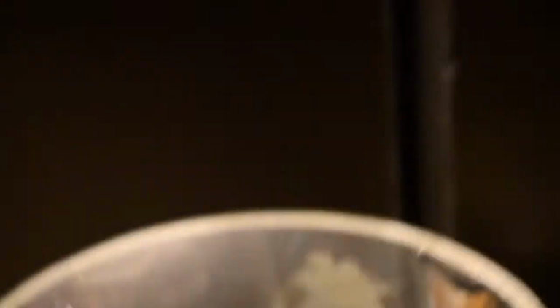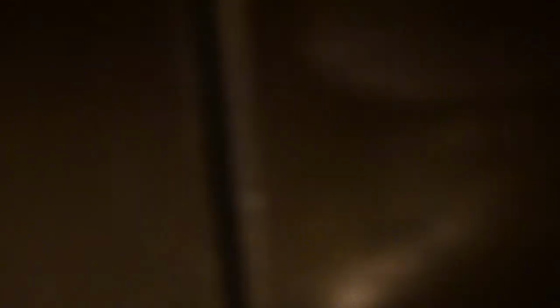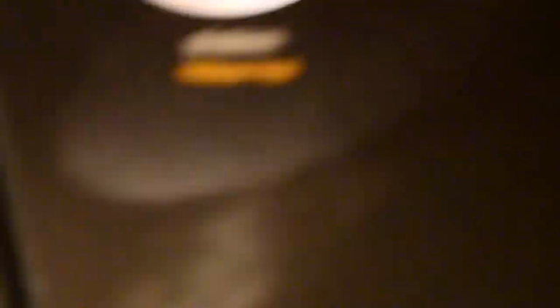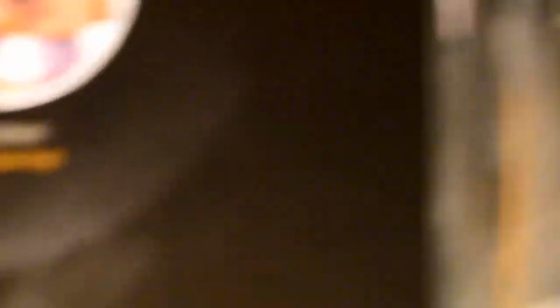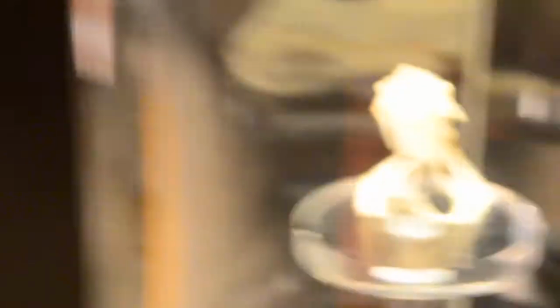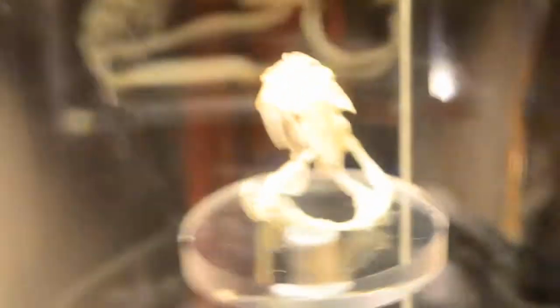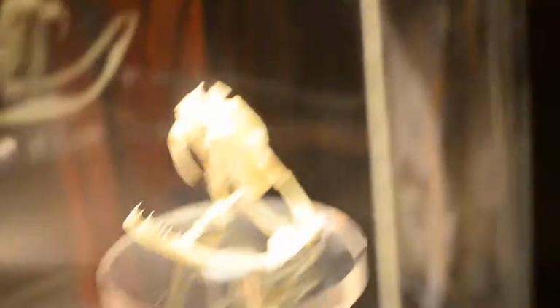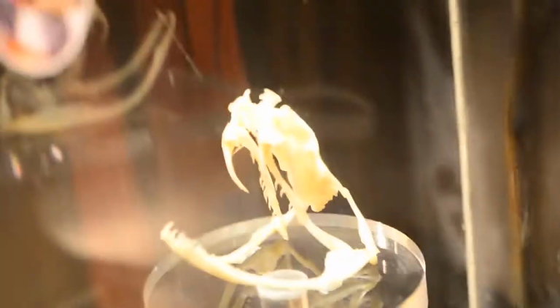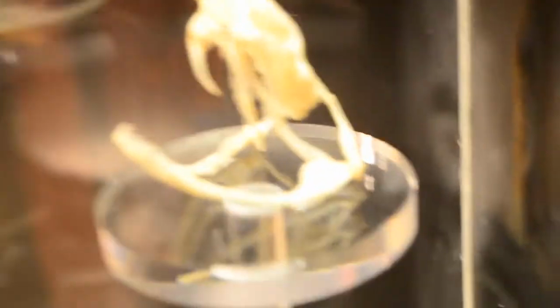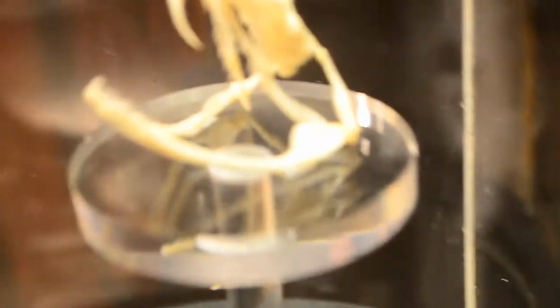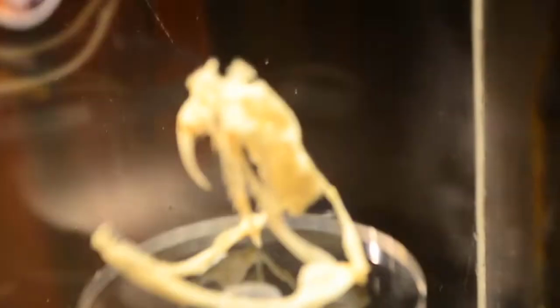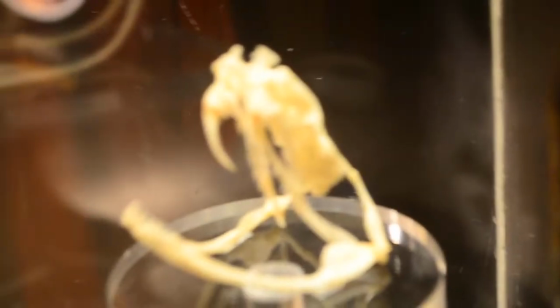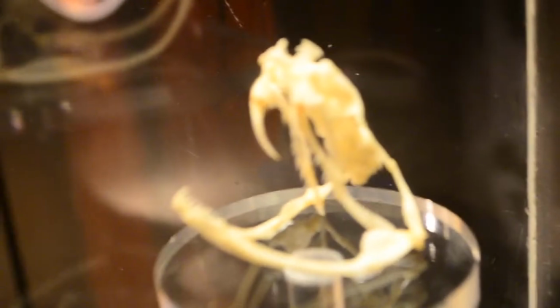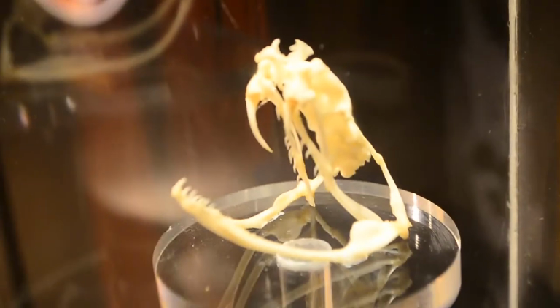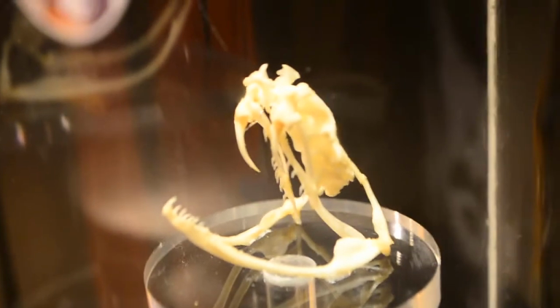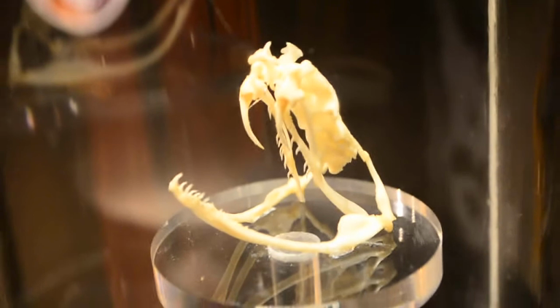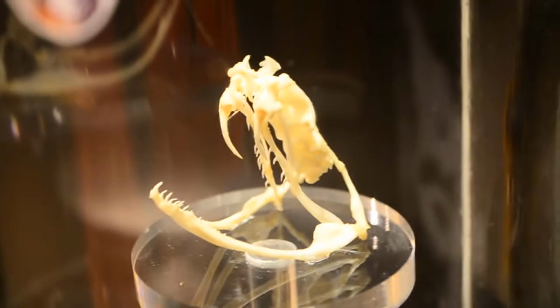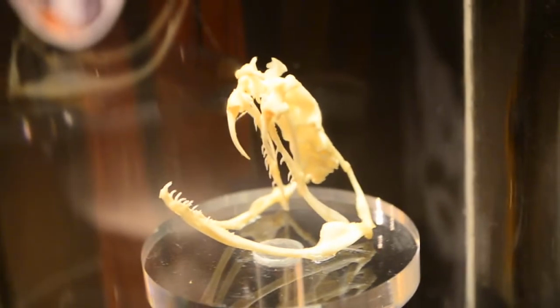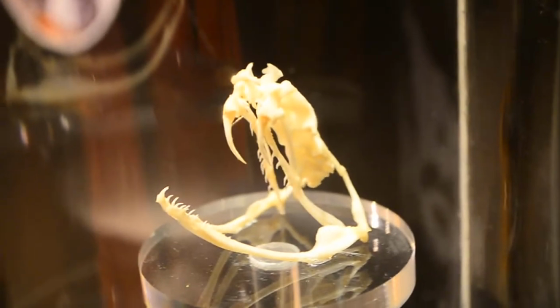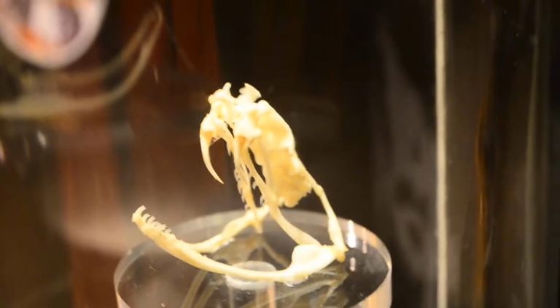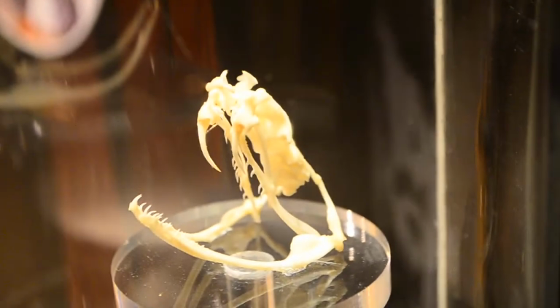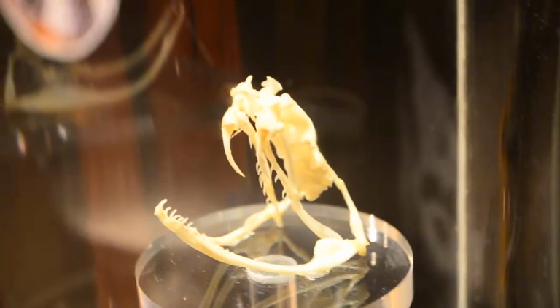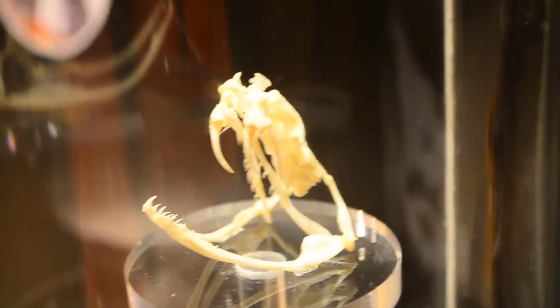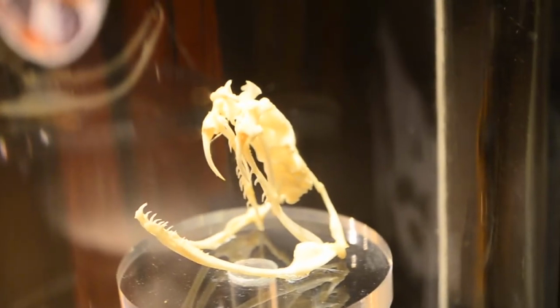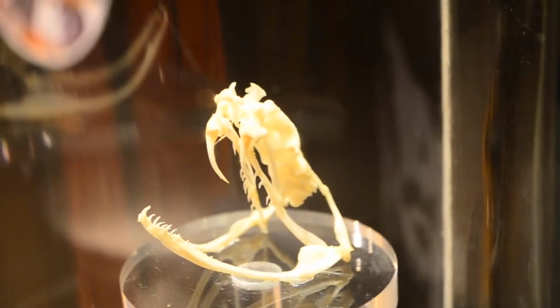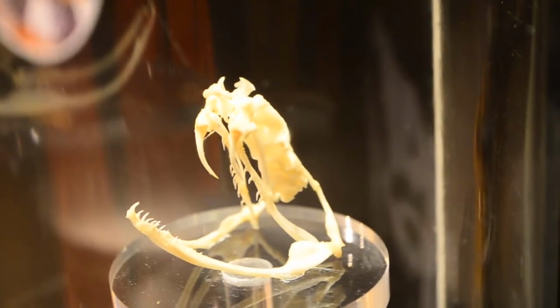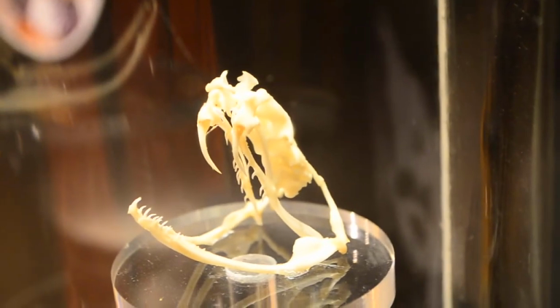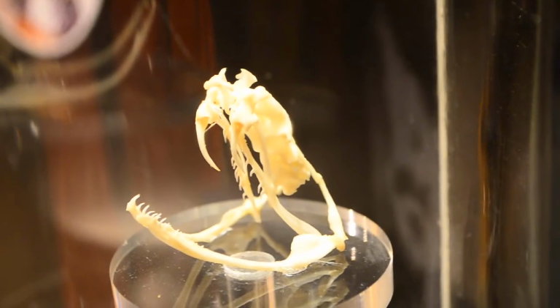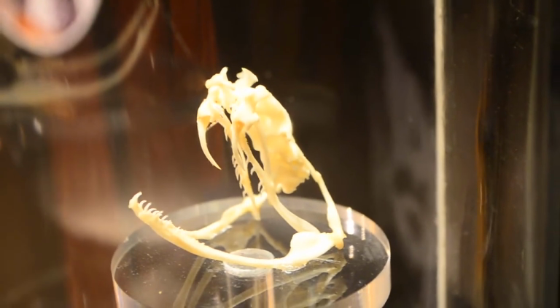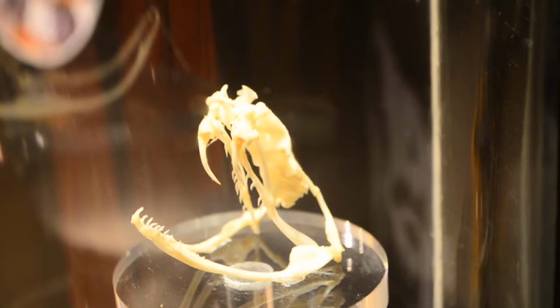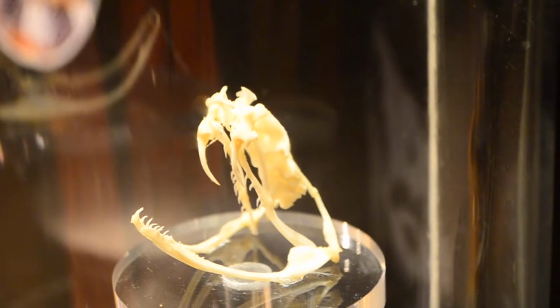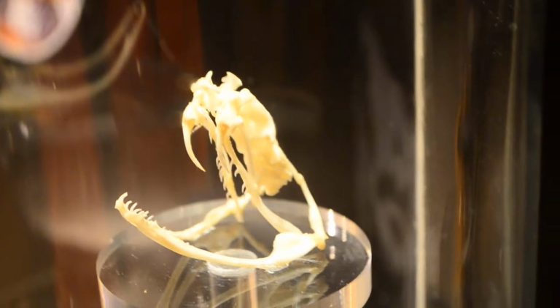This is the Russell's Viper, and you can see how long the fangs are — much longer than the king cobra, twice as long easily, but not as thick.